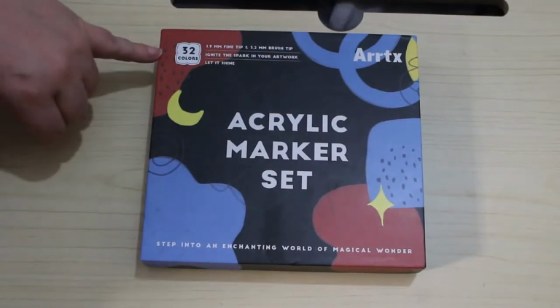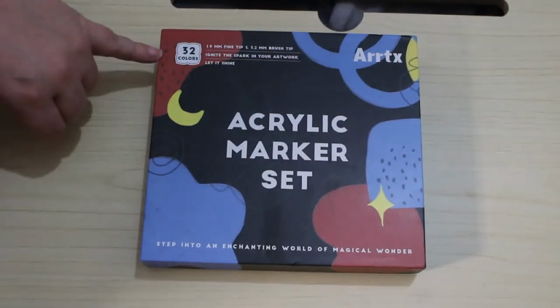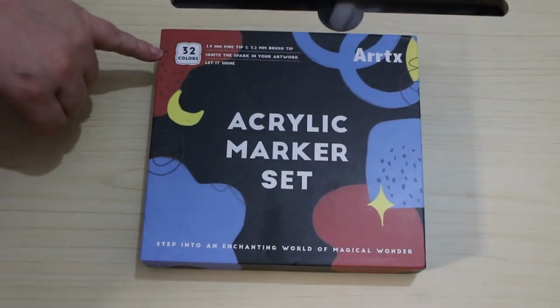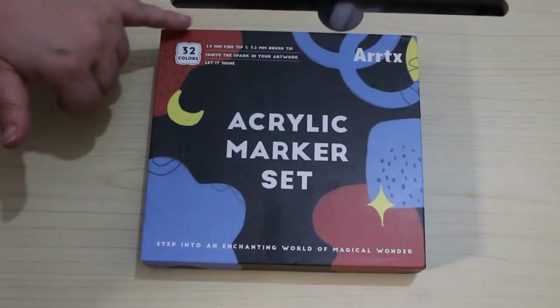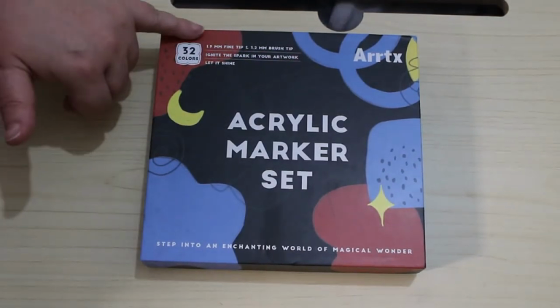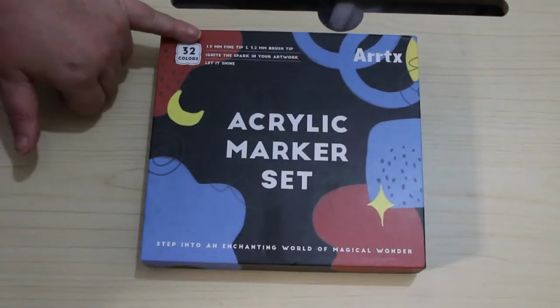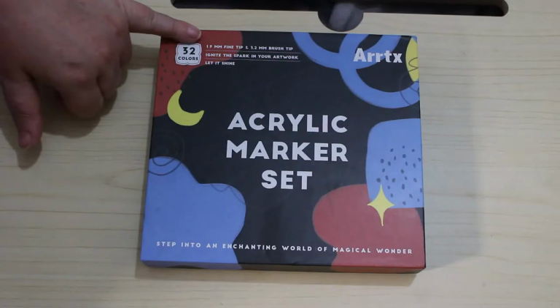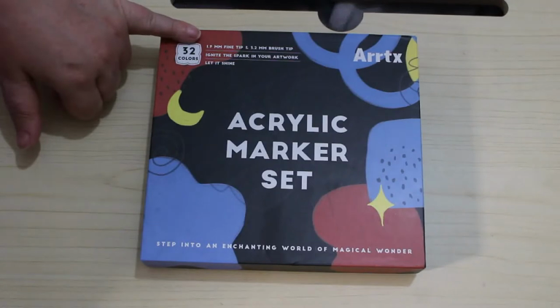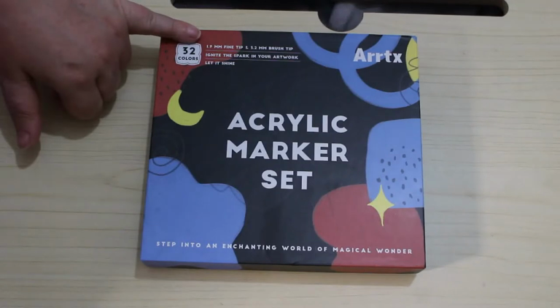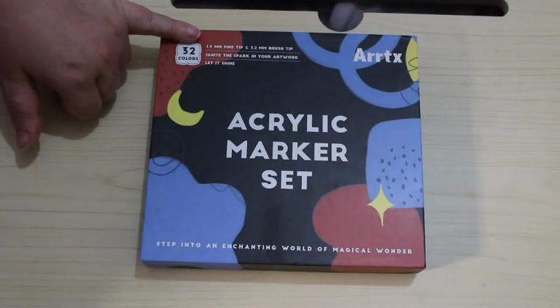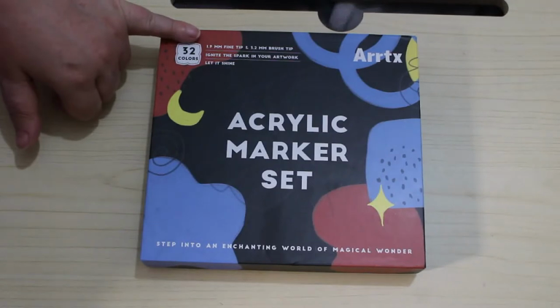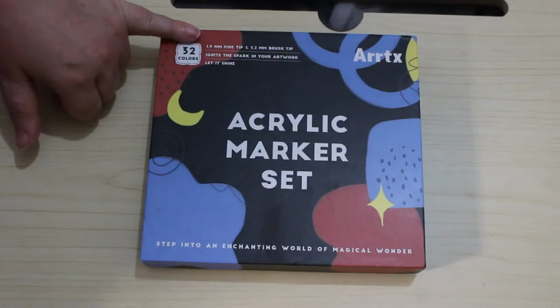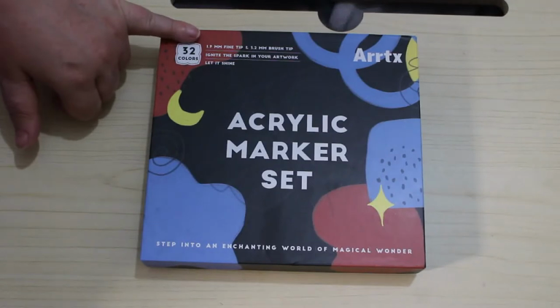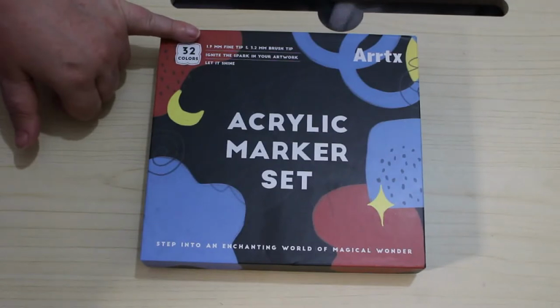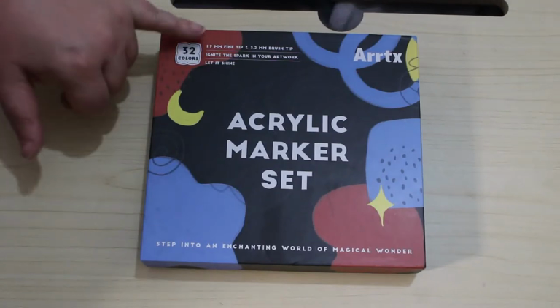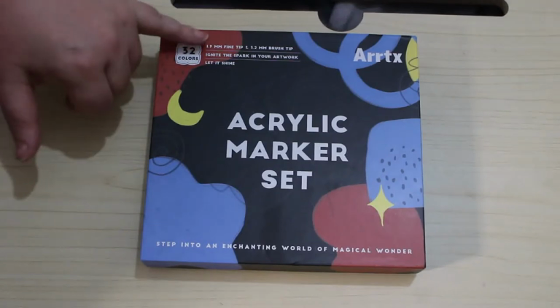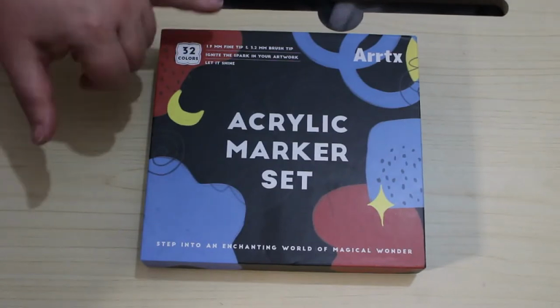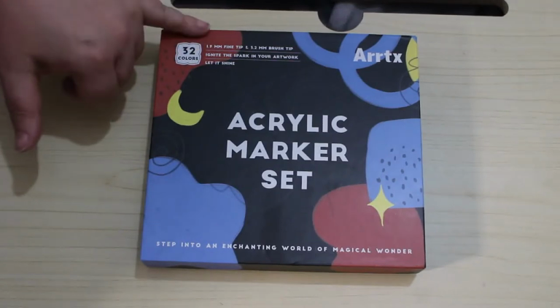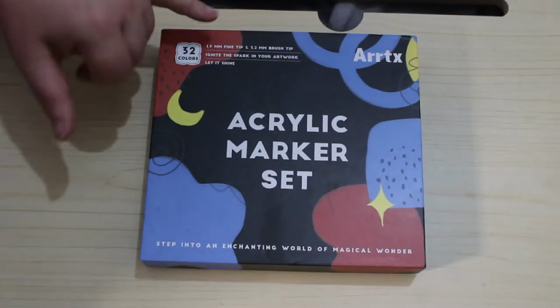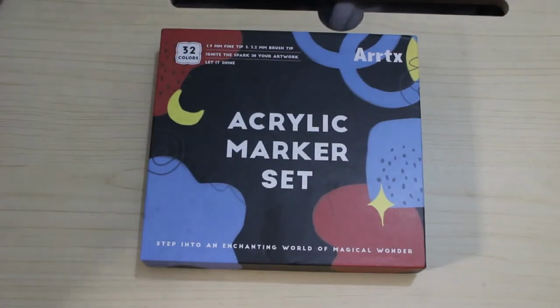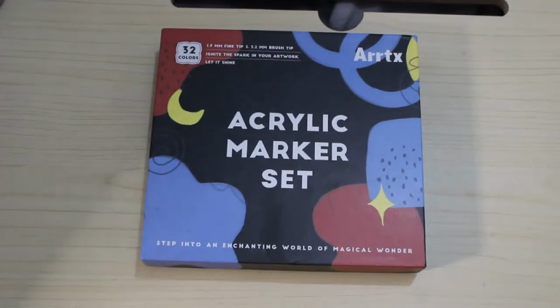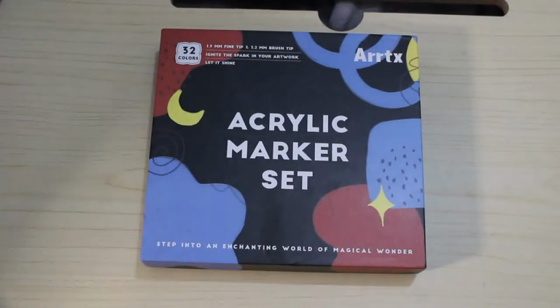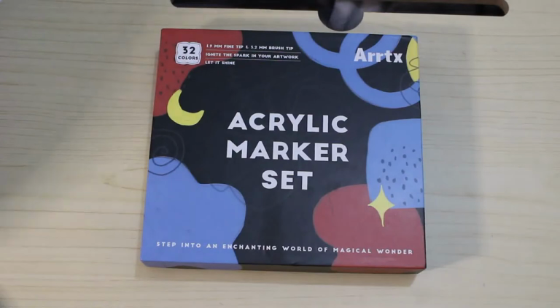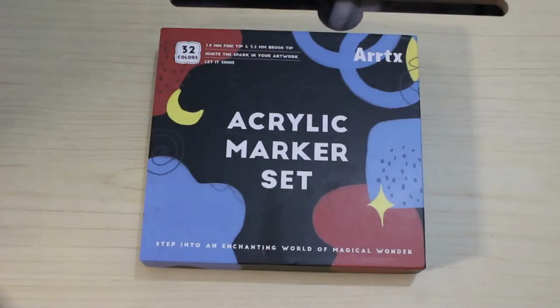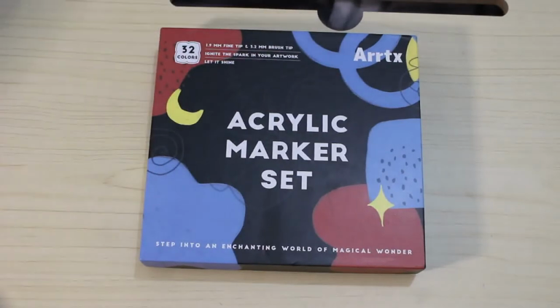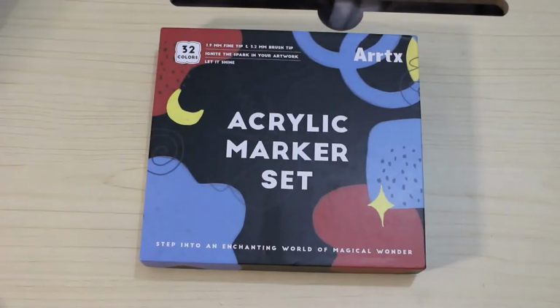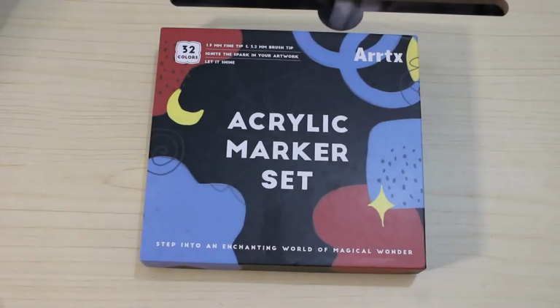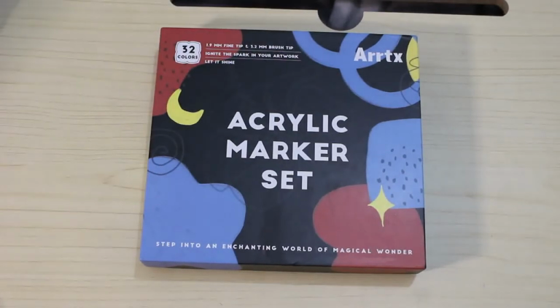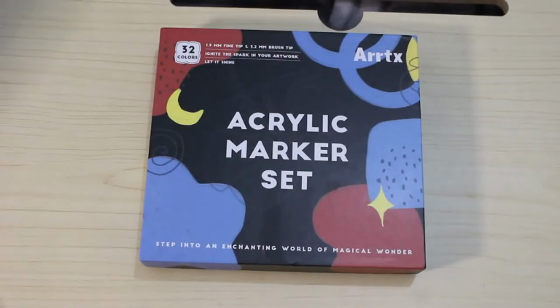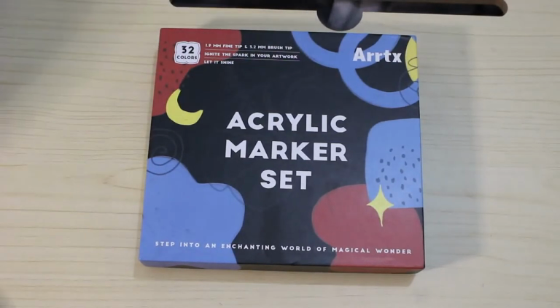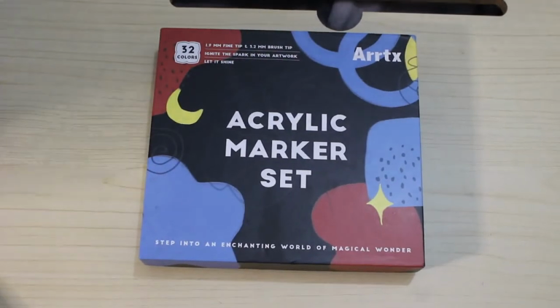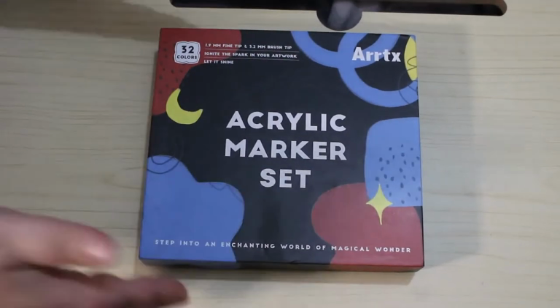It's 32 colors, 1.9 fine tip and 3.2 millimeter brush tip. I have seen people colour entire pages with these, just driving me off the wall.